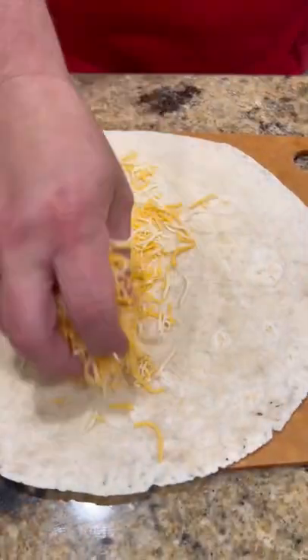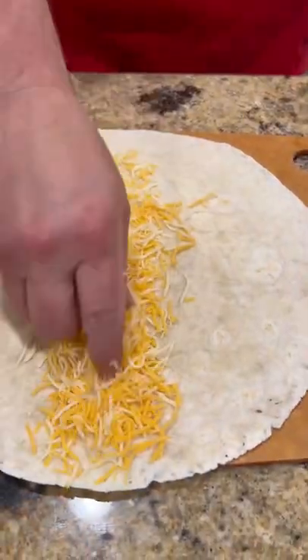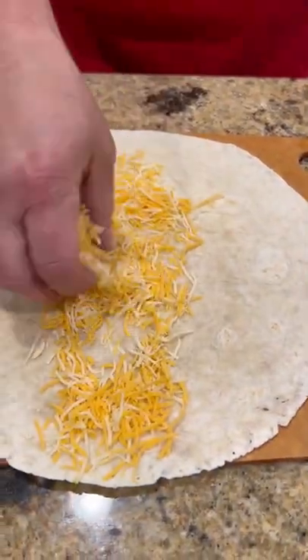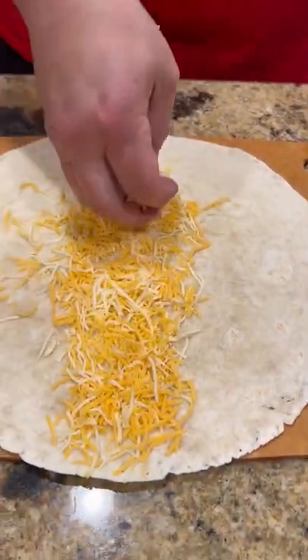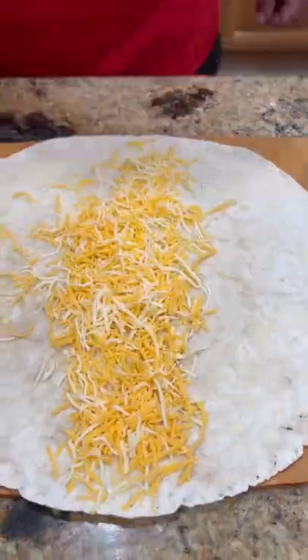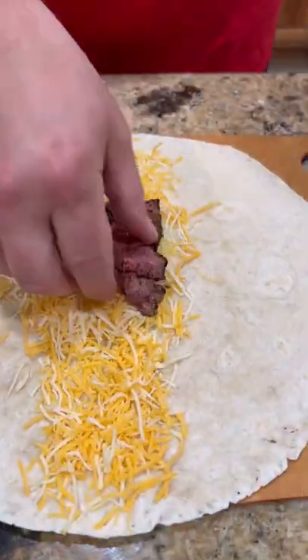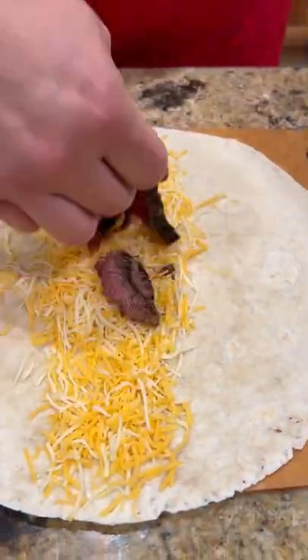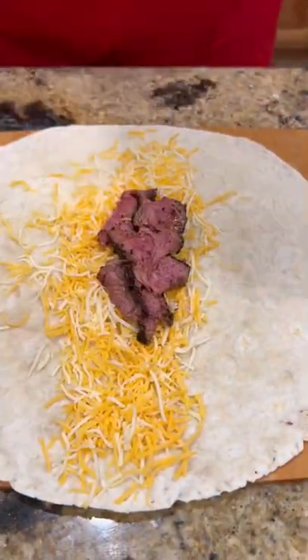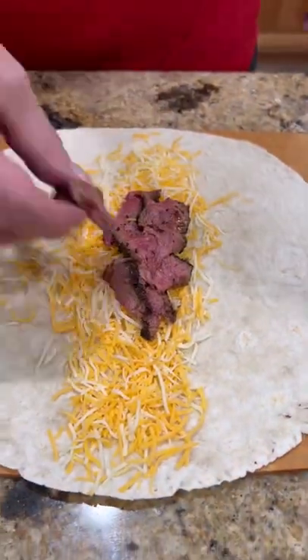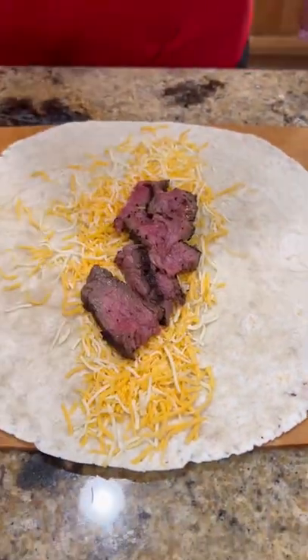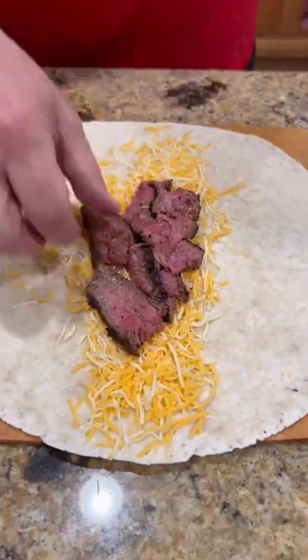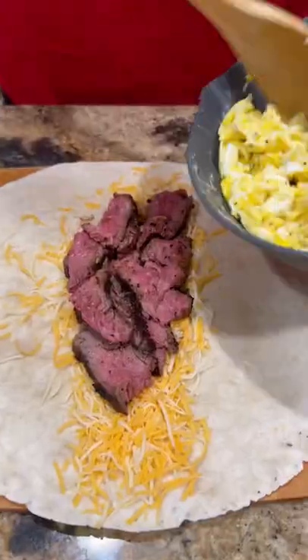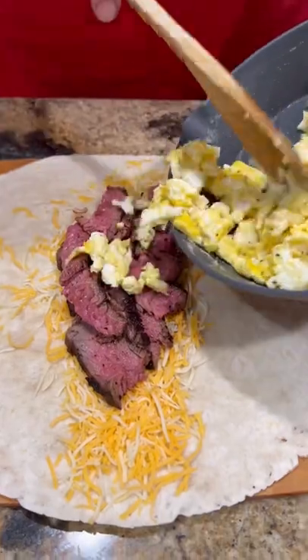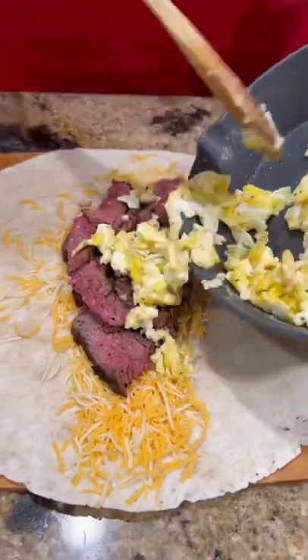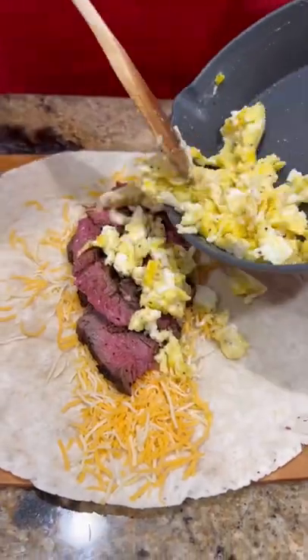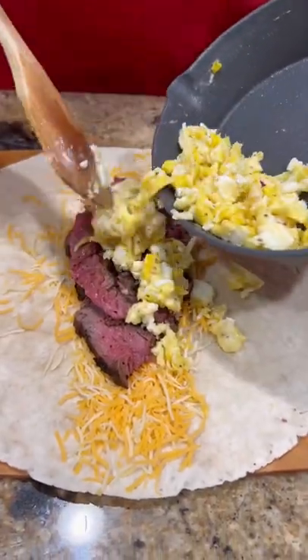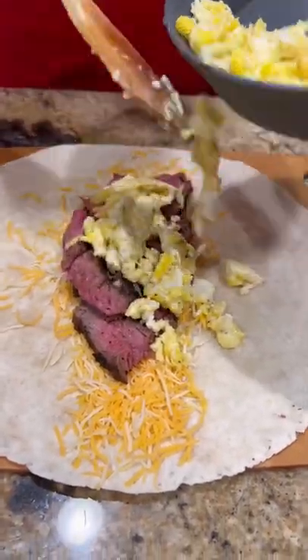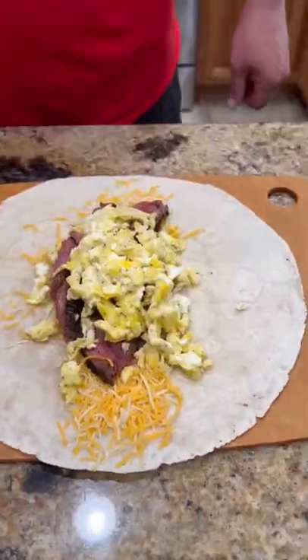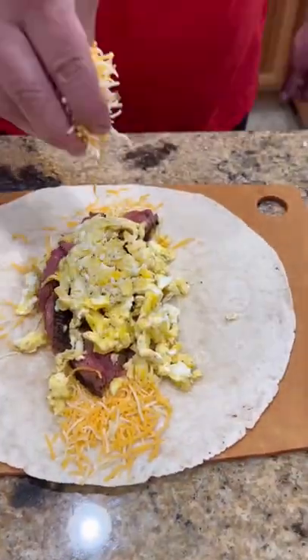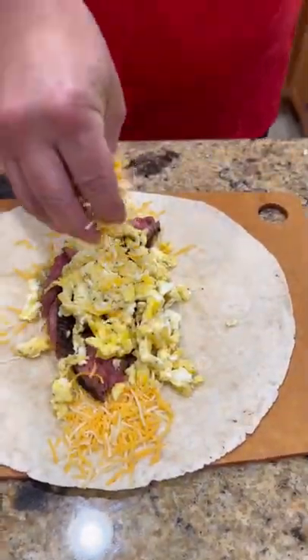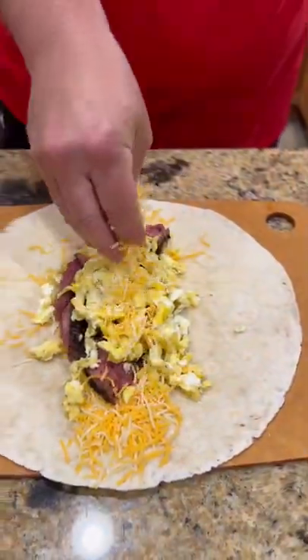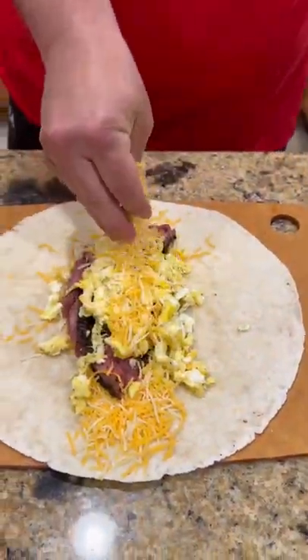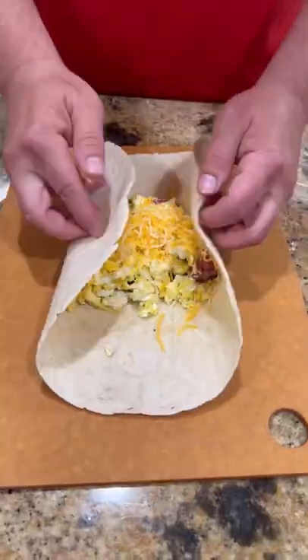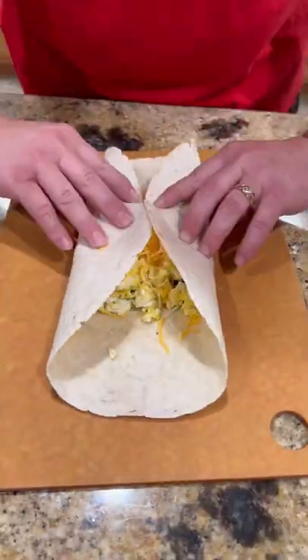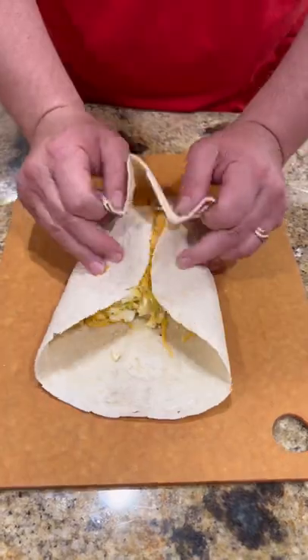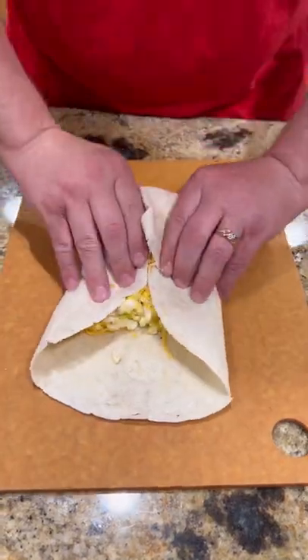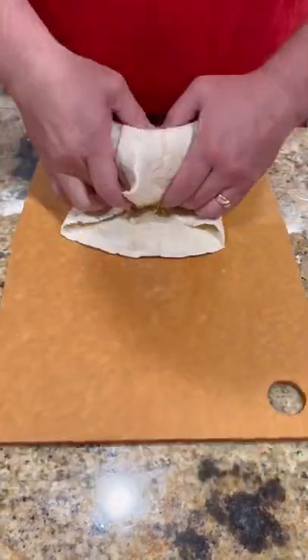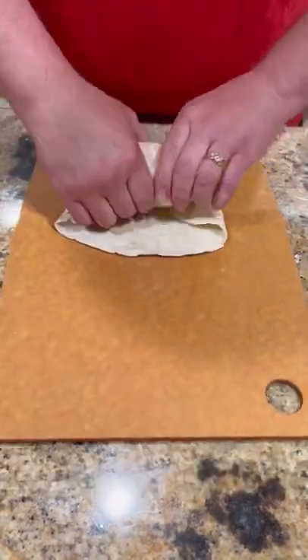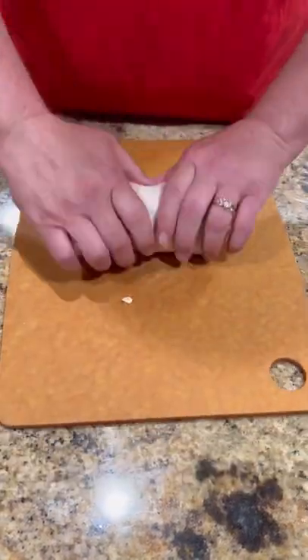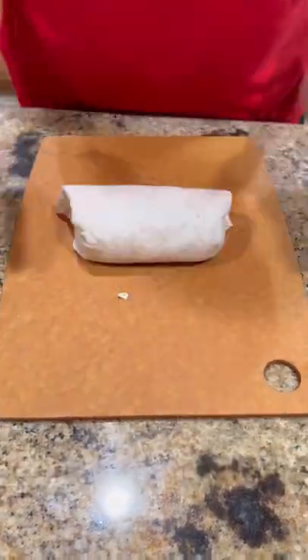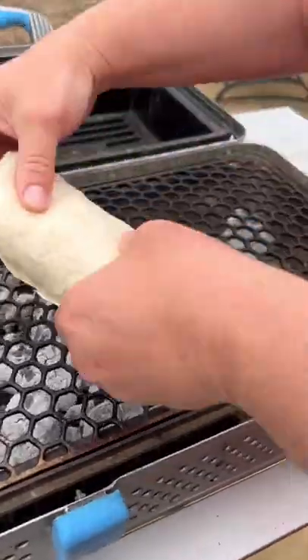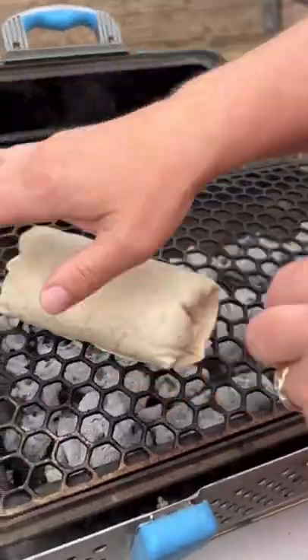Breakfast burrito time. Got our tortilla, little Colby Jack cheese, some steak, the egg, a little more cheese, get it rolled up ever so gently on the grill to seal it up.